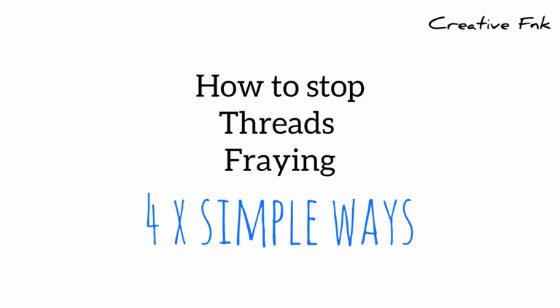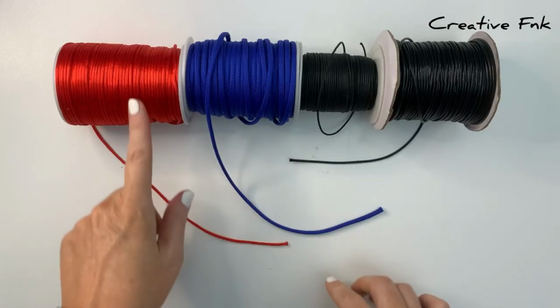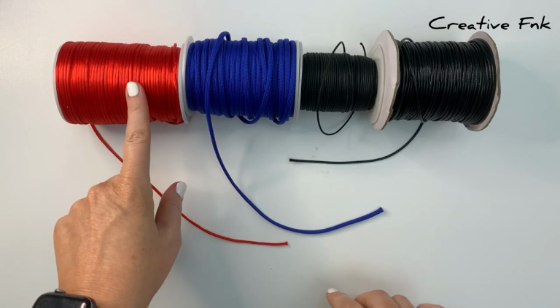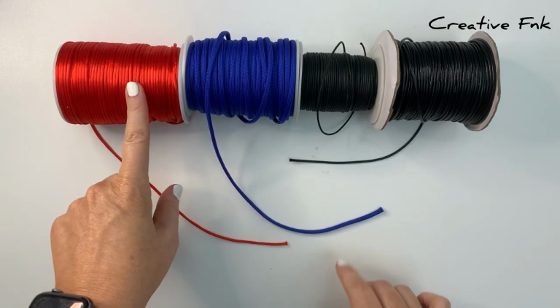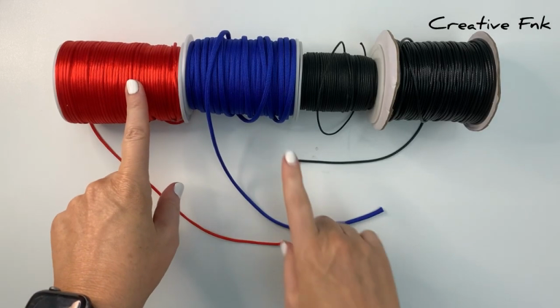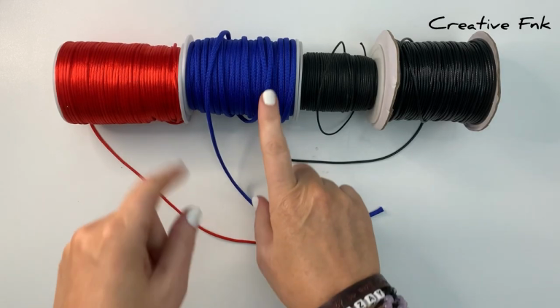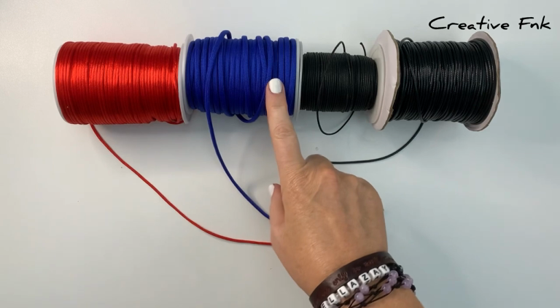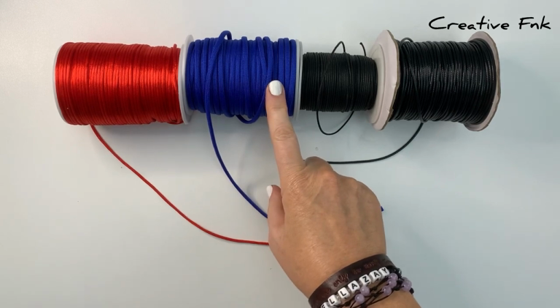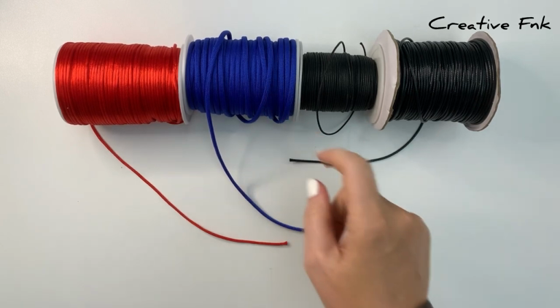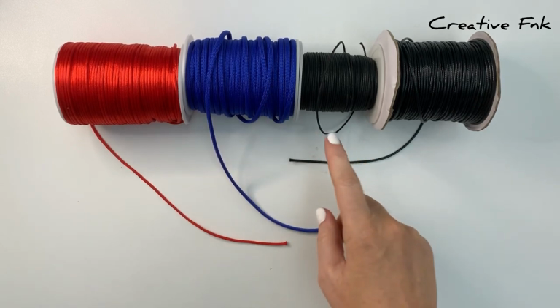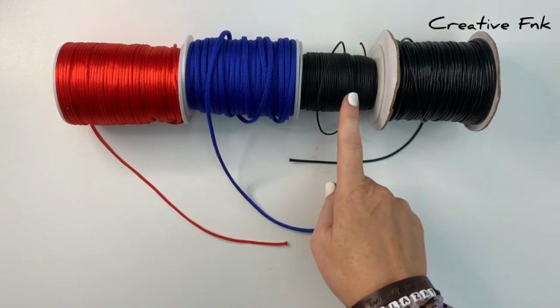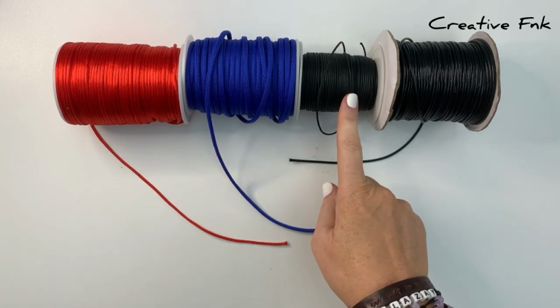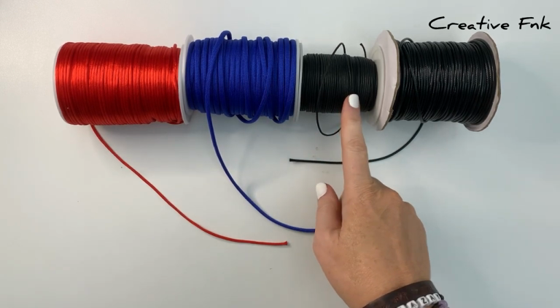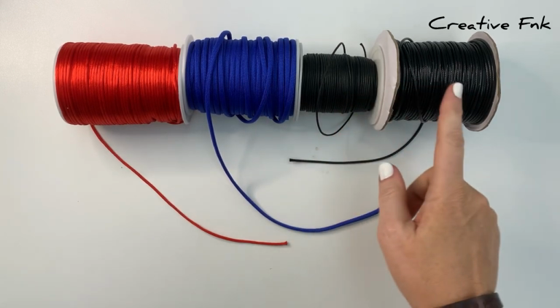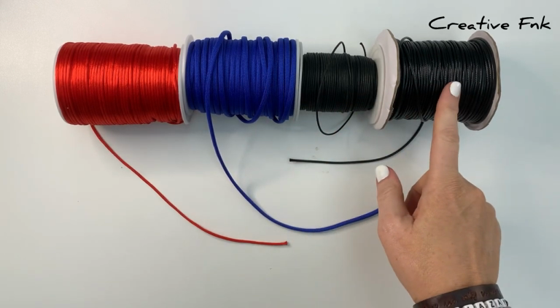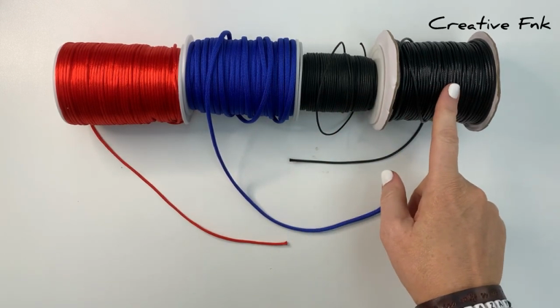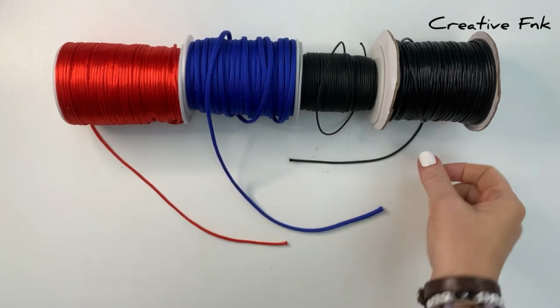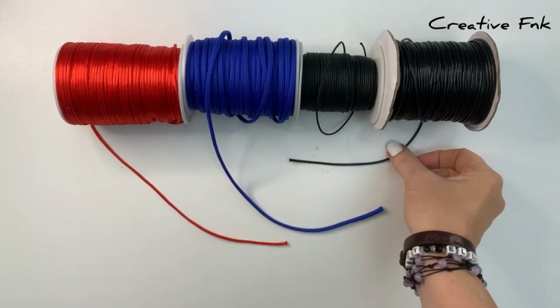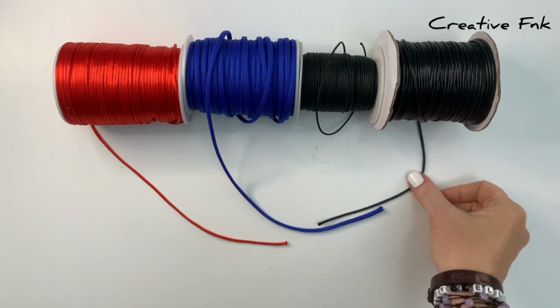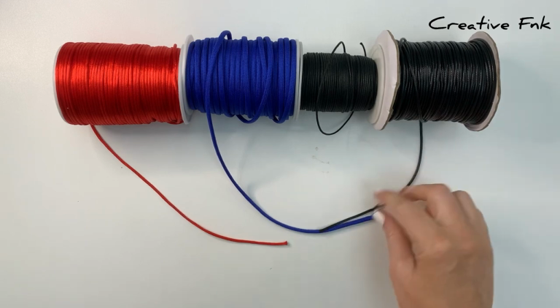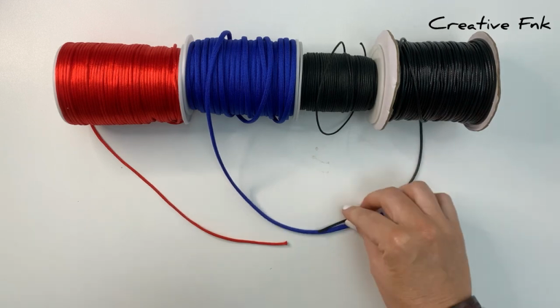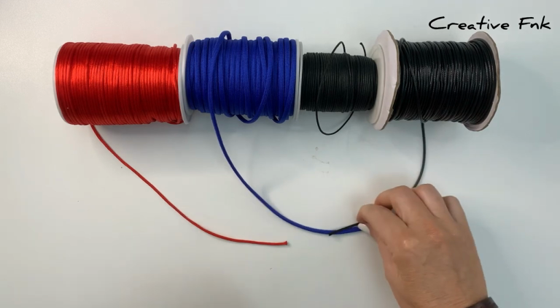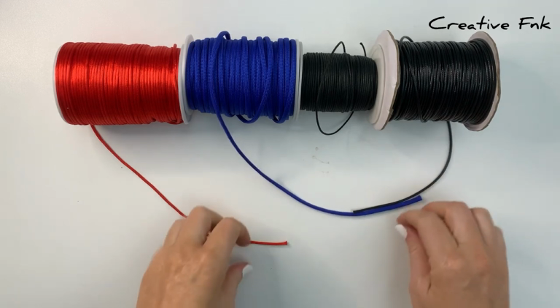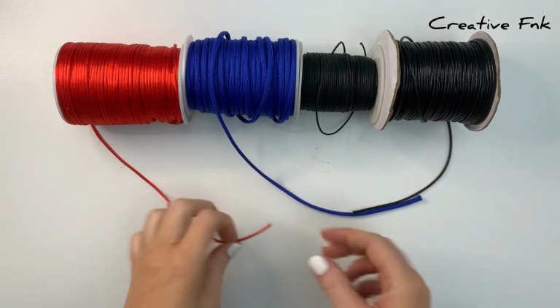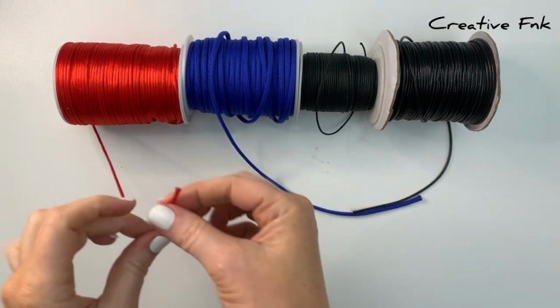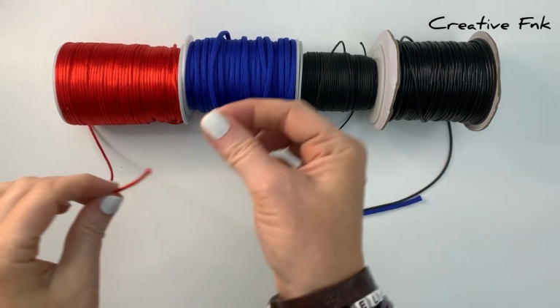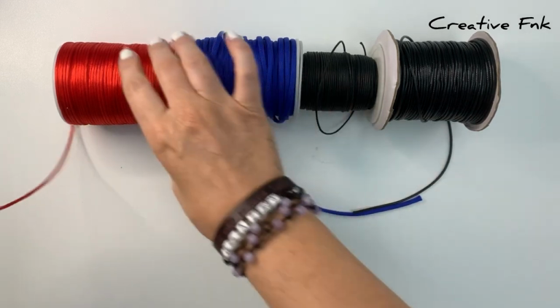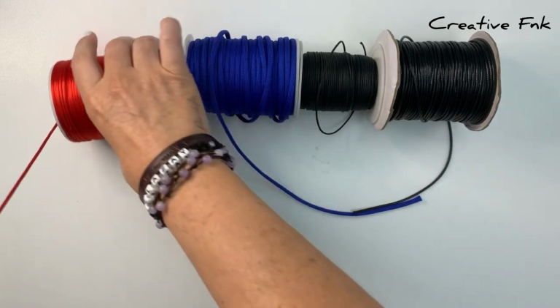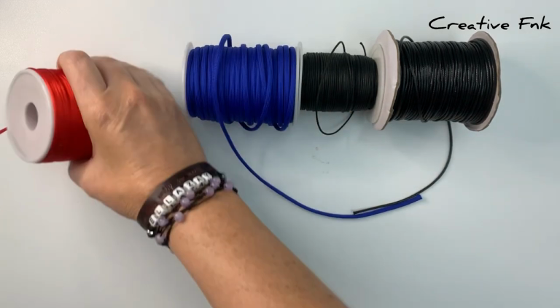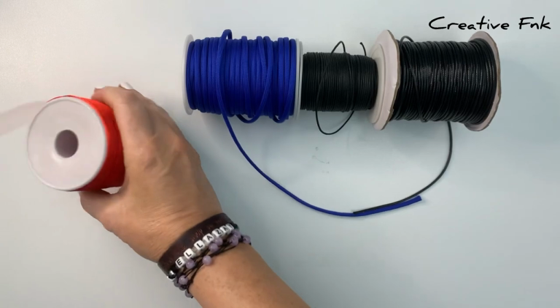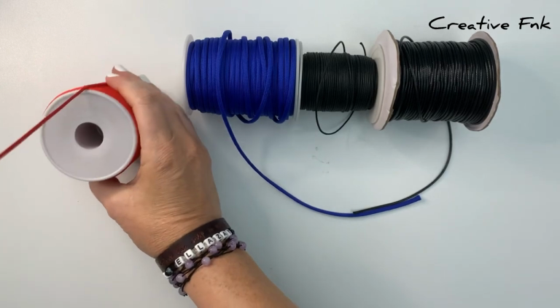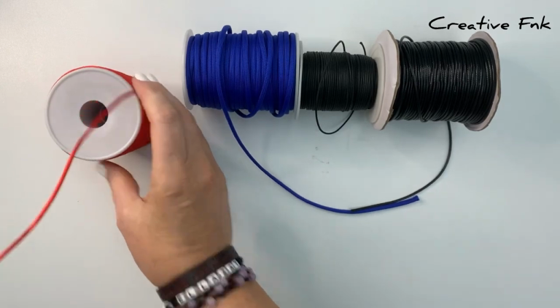In this video I'm showing you the four best ways to stop your threads from fraying. Here we've got red satin nylon cord, paracord, cotton, and waxed cotton. It really helps if you know what material your threads are made of.